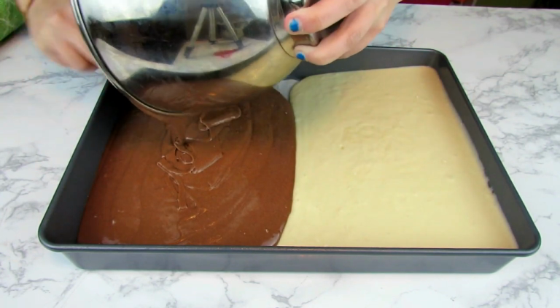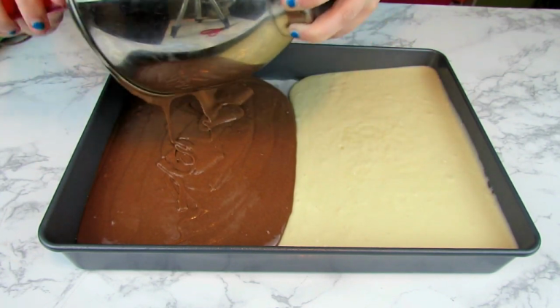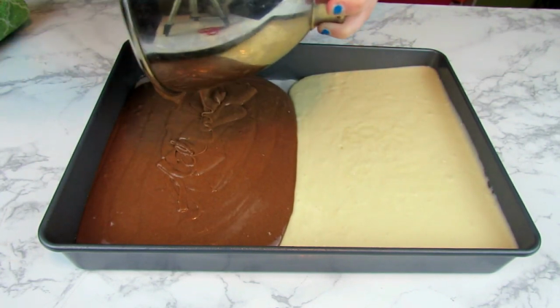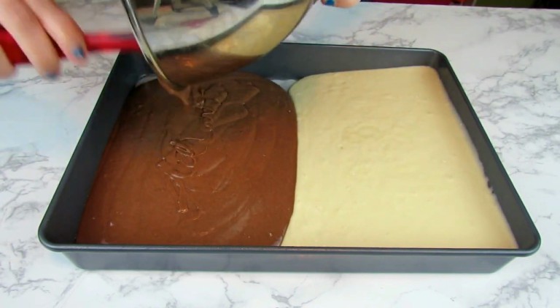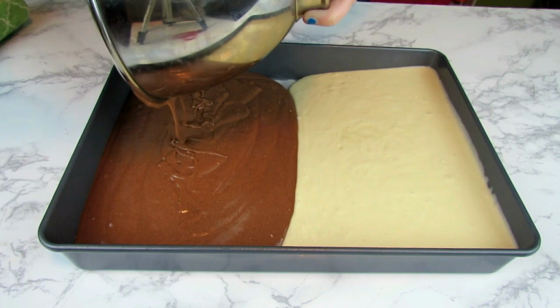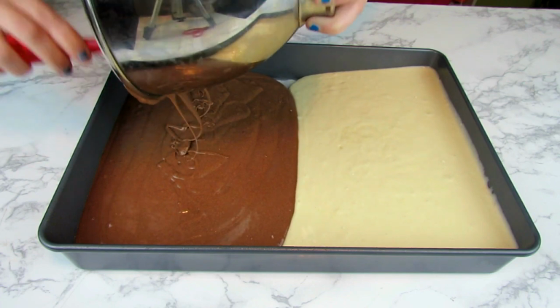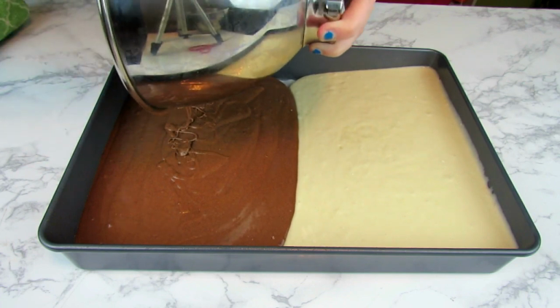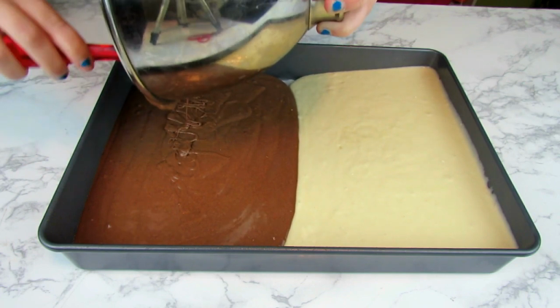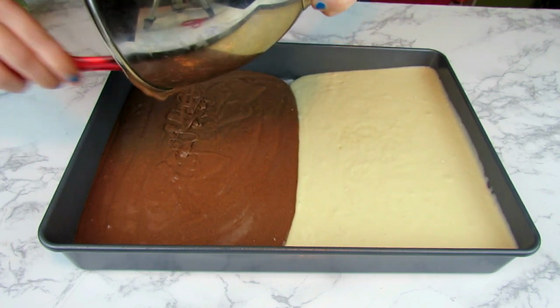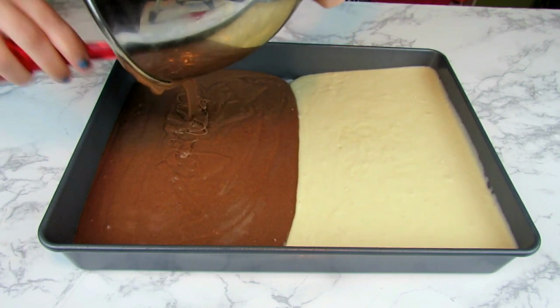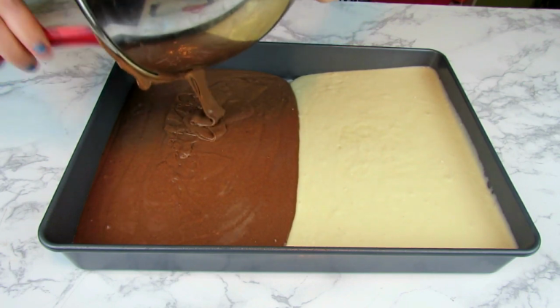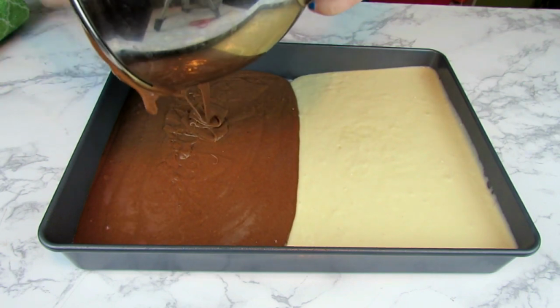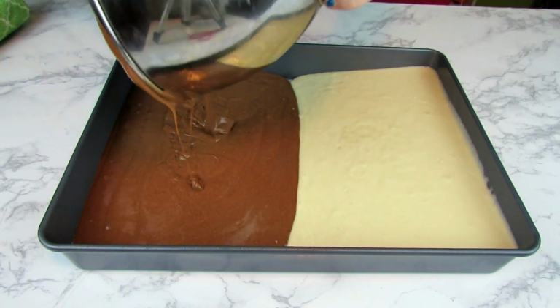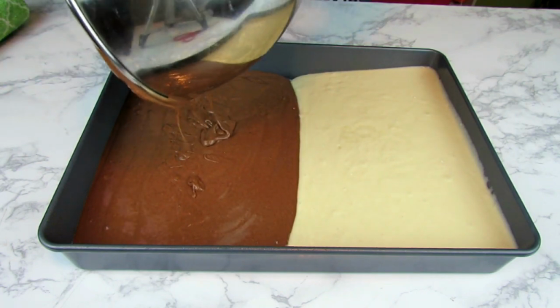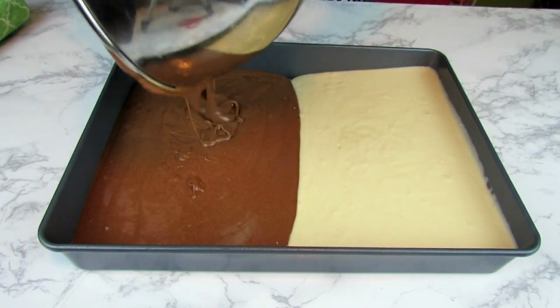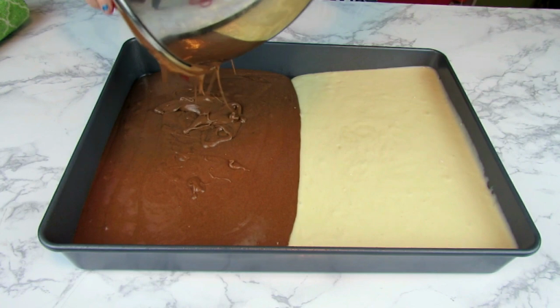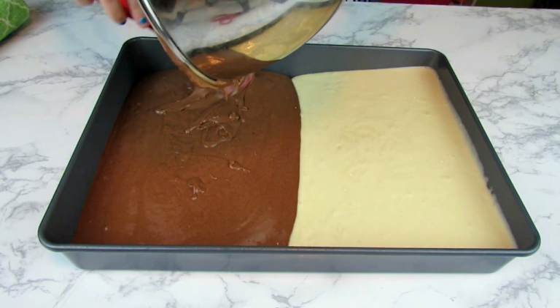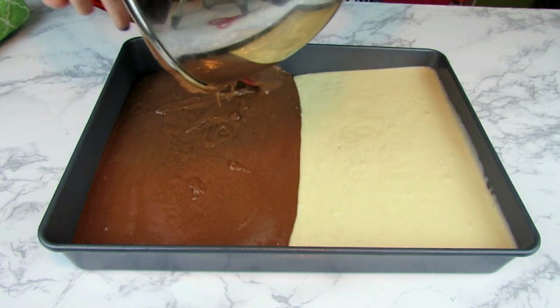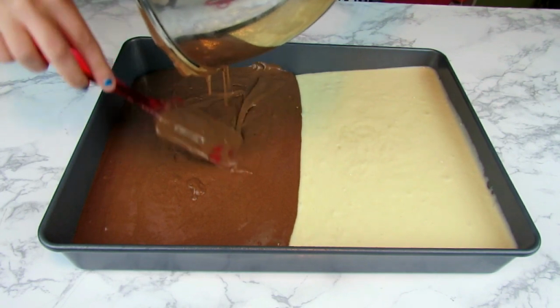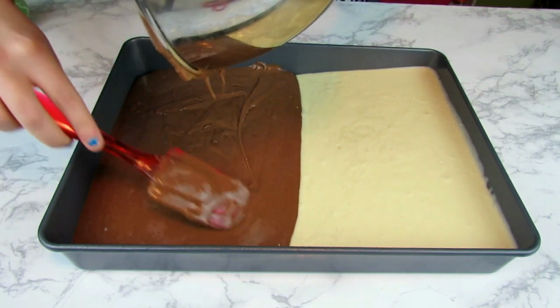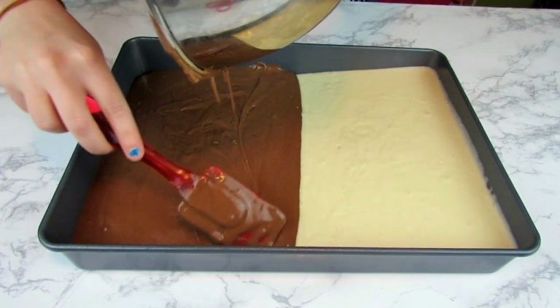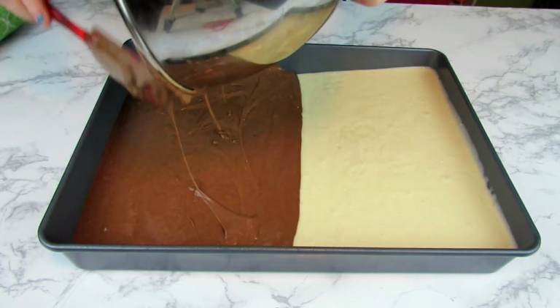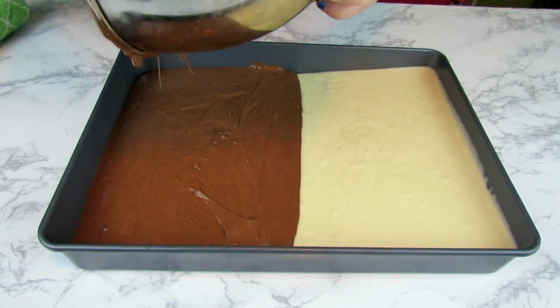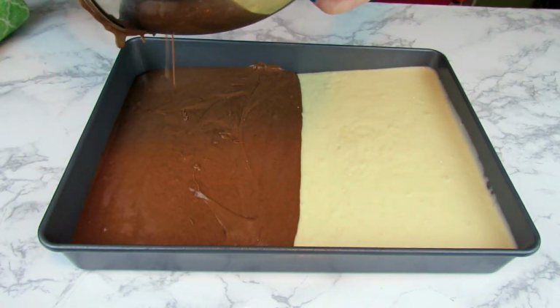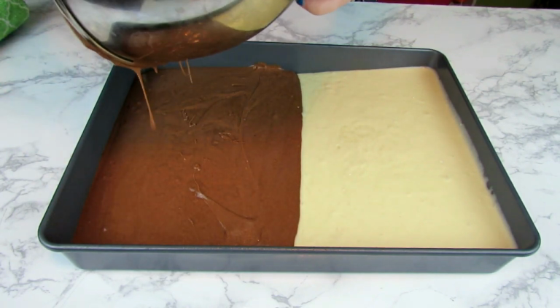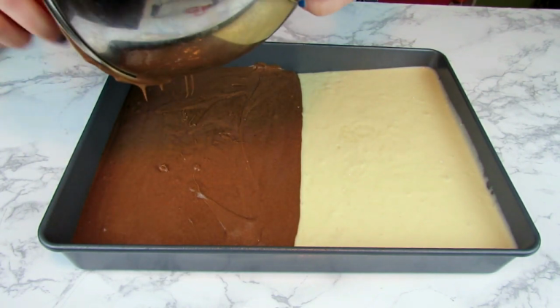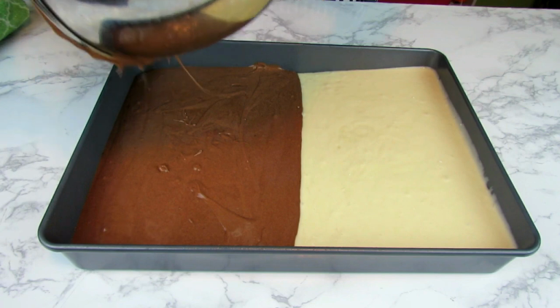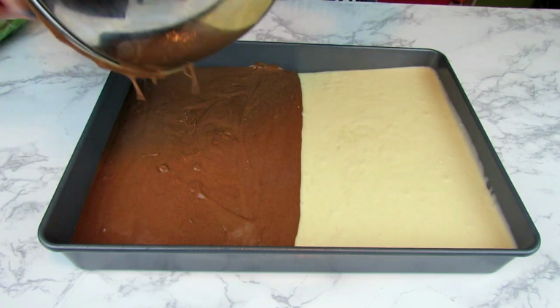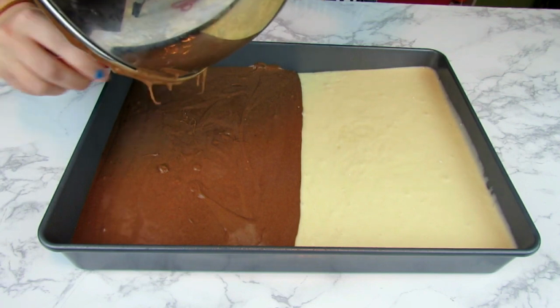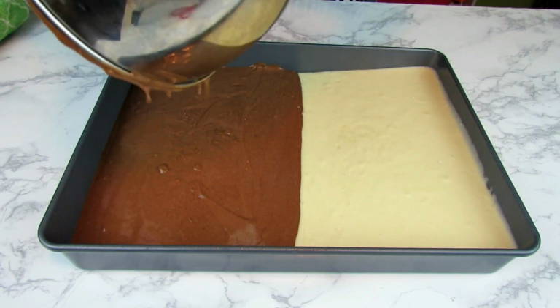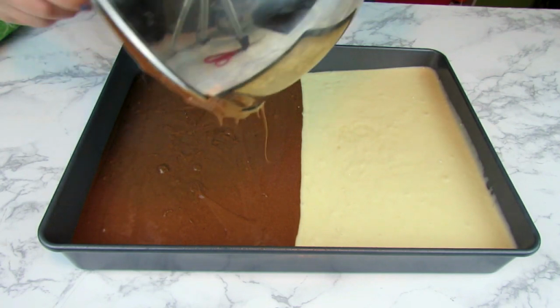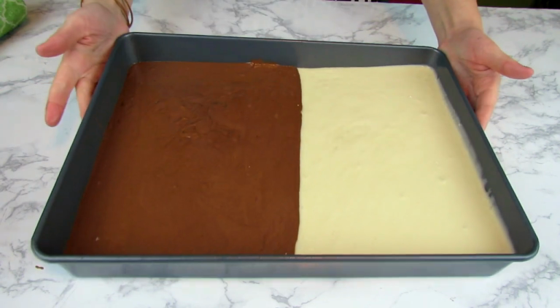If you do it quickly and swiftly, the two cake batters will meet each other right in the middle. You will have a beautiful half-and-half cake where the two flavors meet perfectly in the middle. You can bake it just like this and it will stay that way — it is amazing!